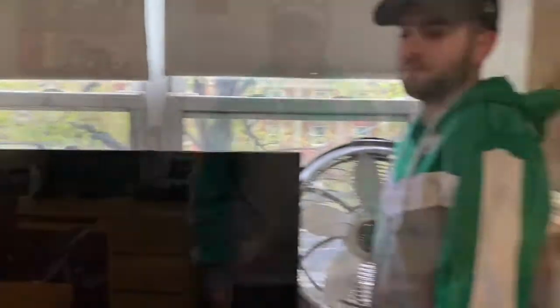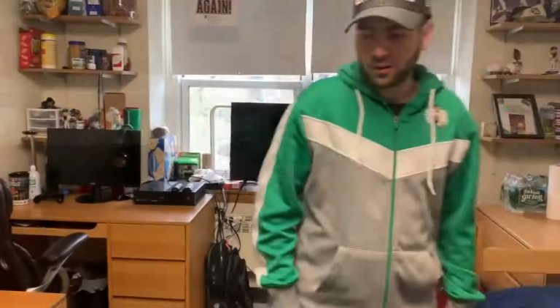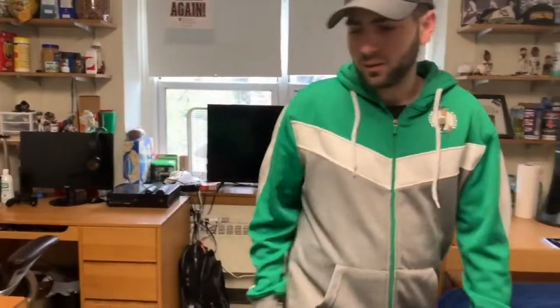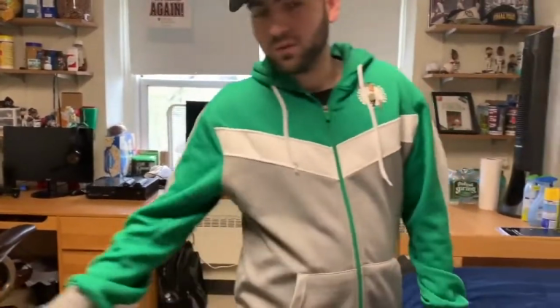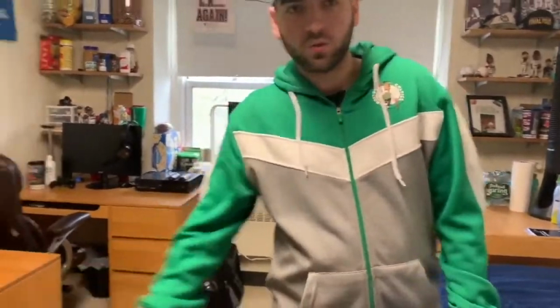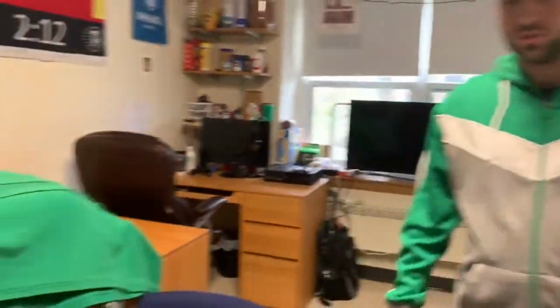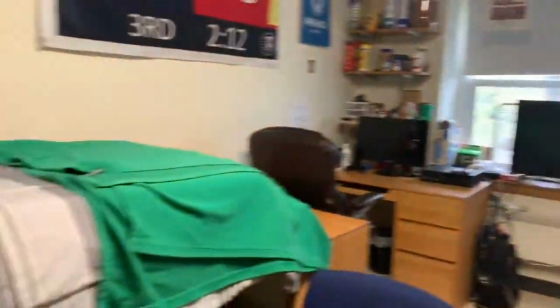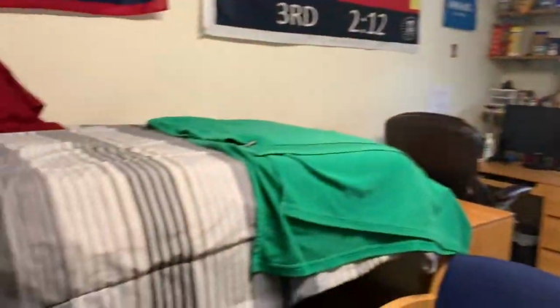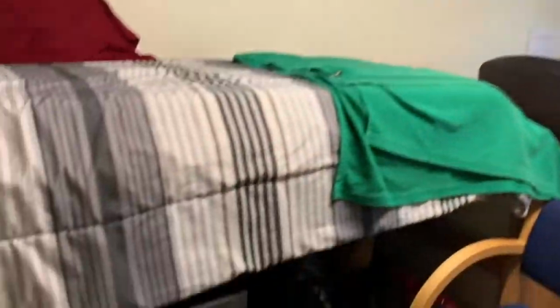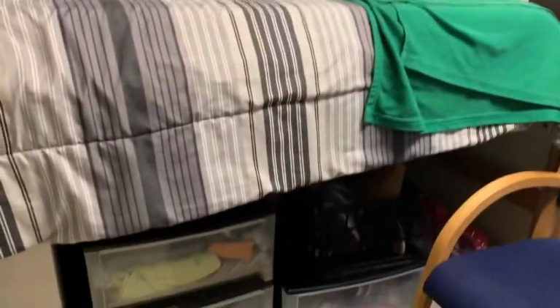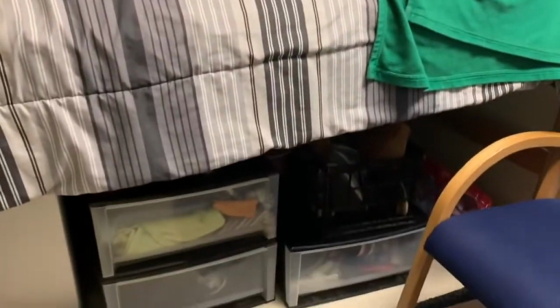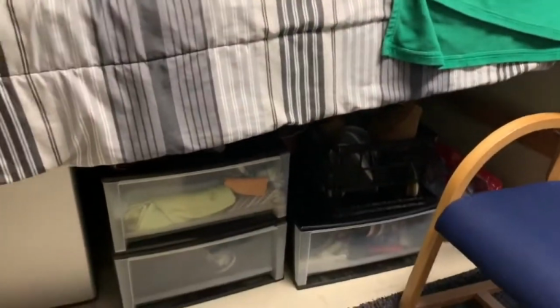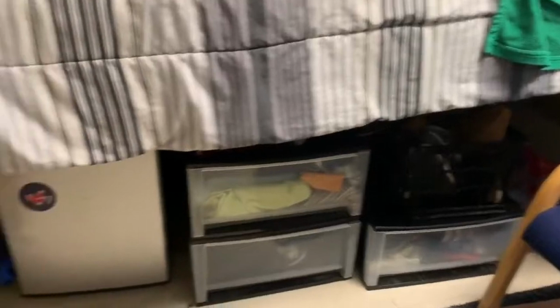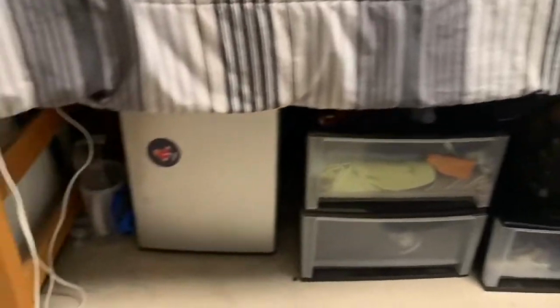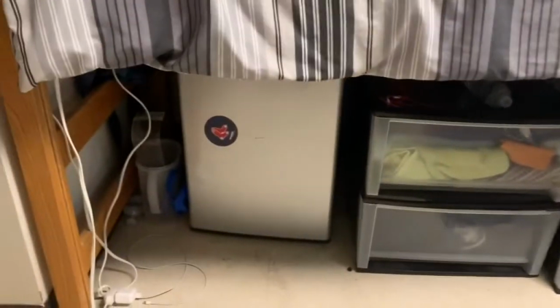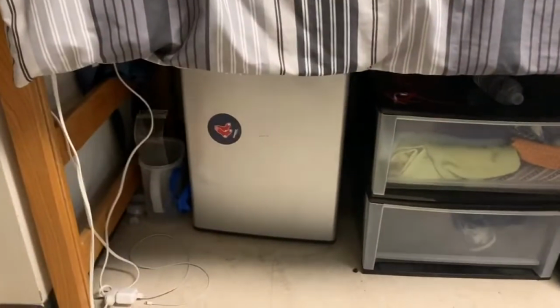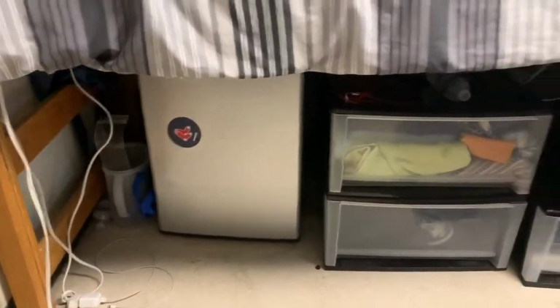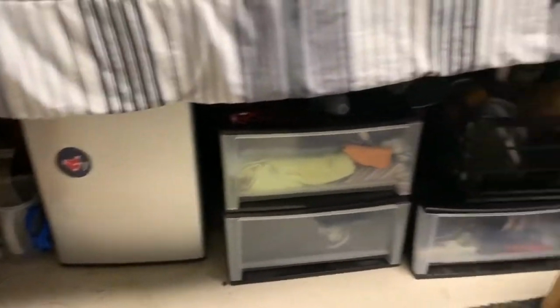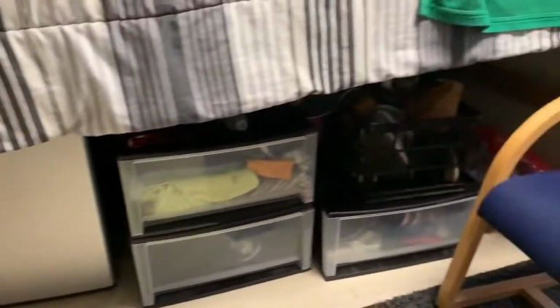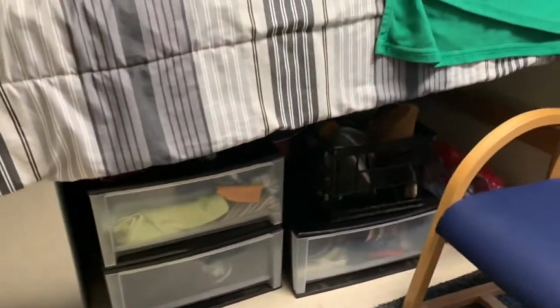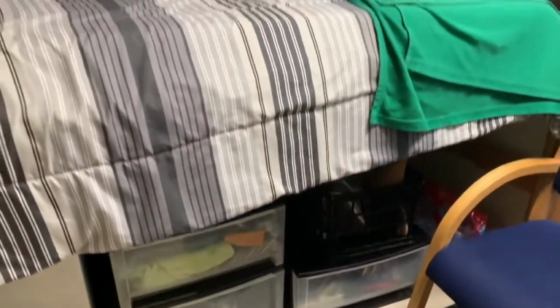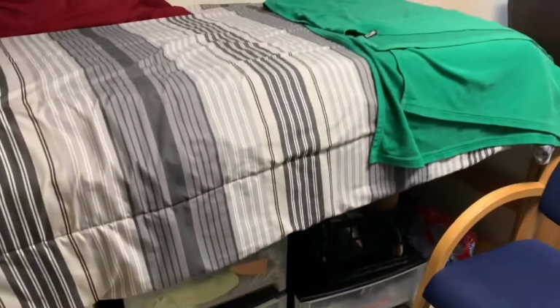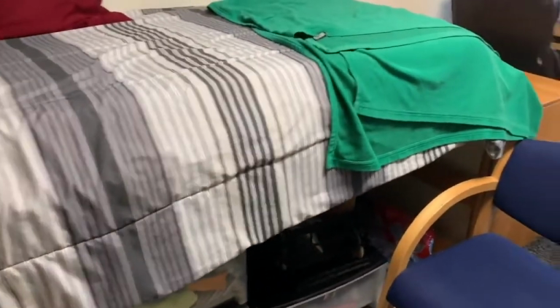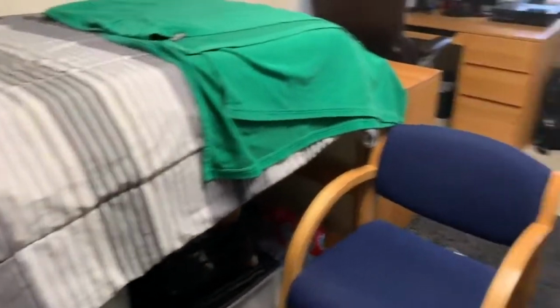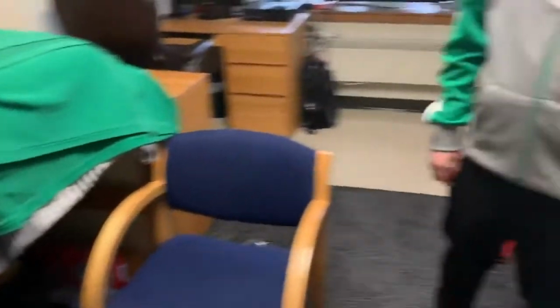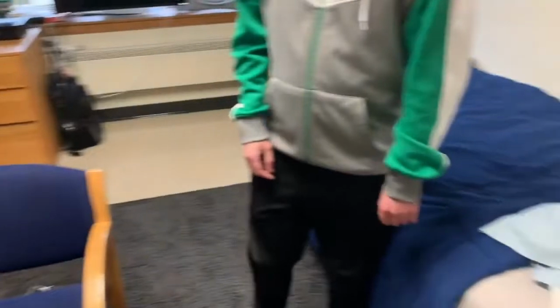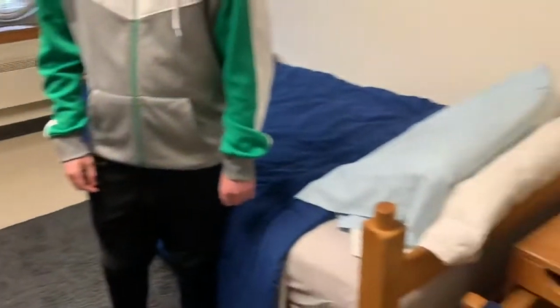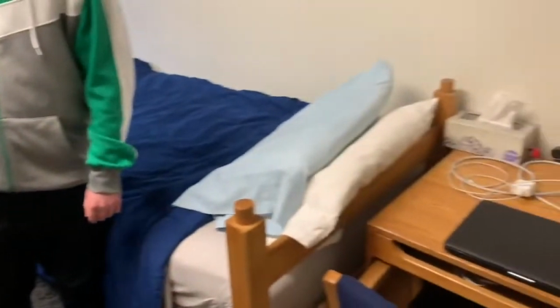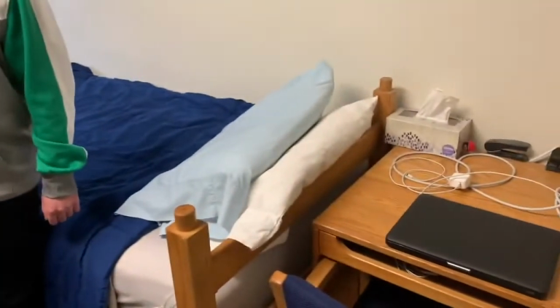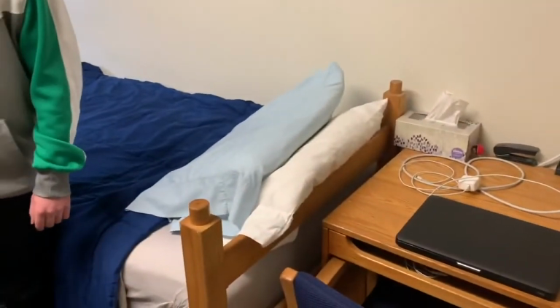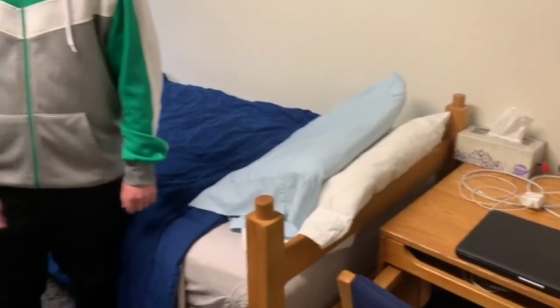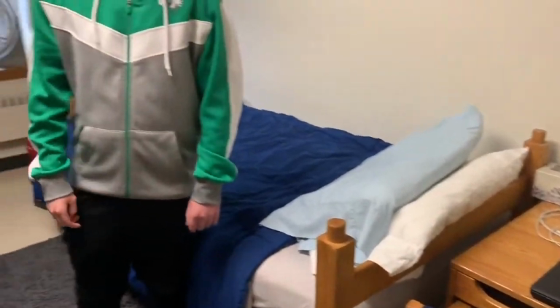And we have a lot of storage too, so we have a refrigerator right here. My roommate lofted his bed. I keep mine lower. But when you loft your bed, you can obviously have a lot more room.